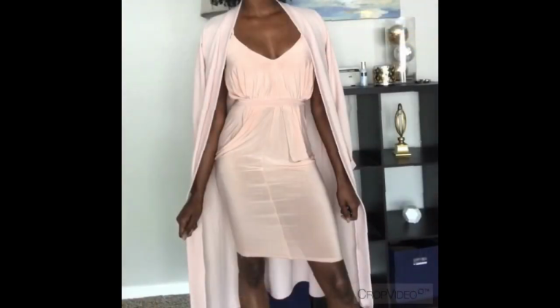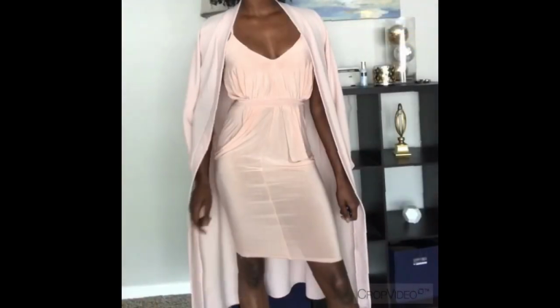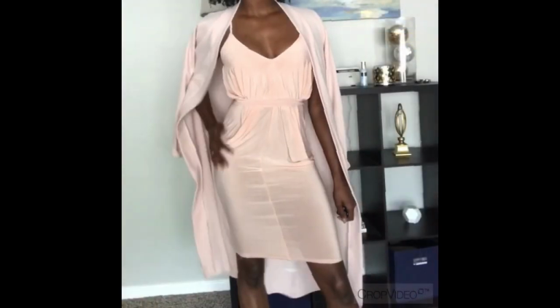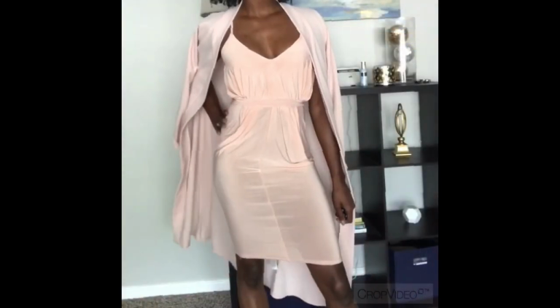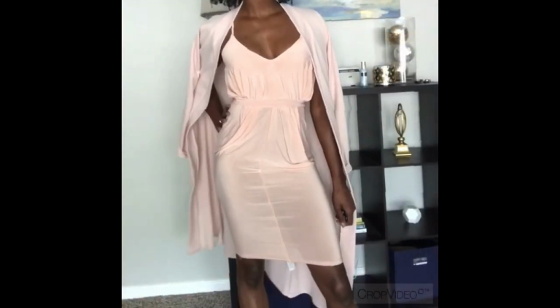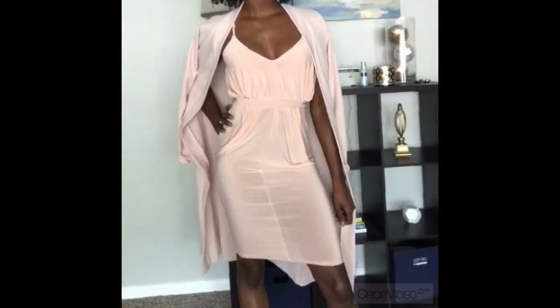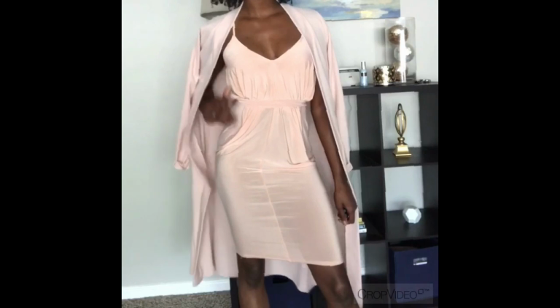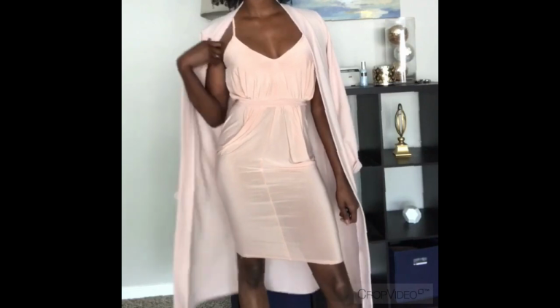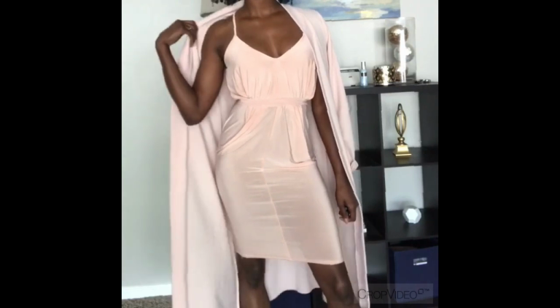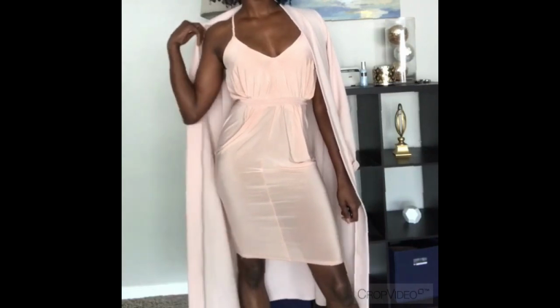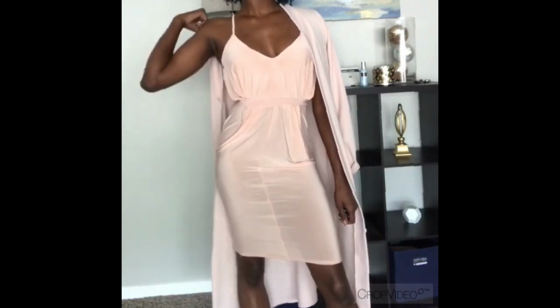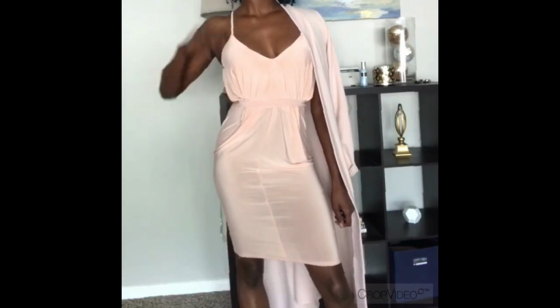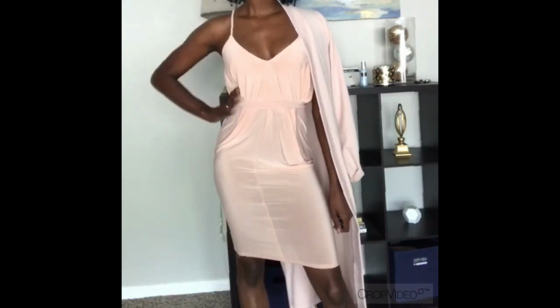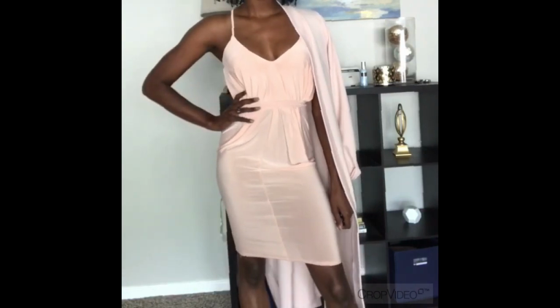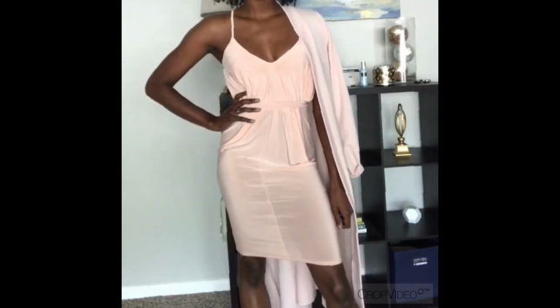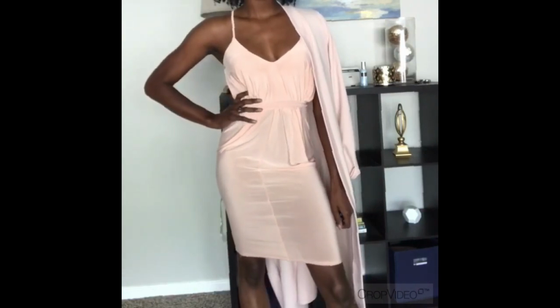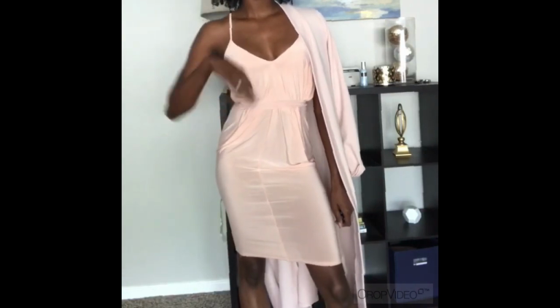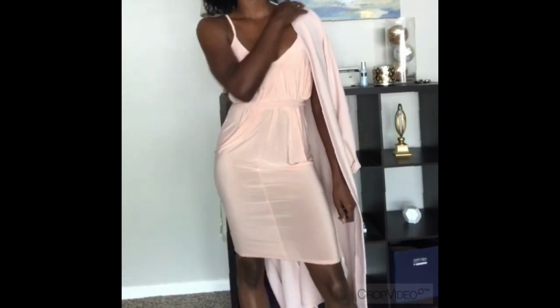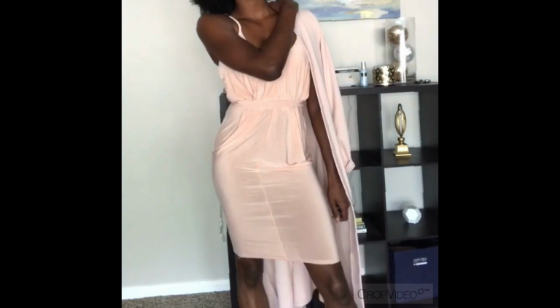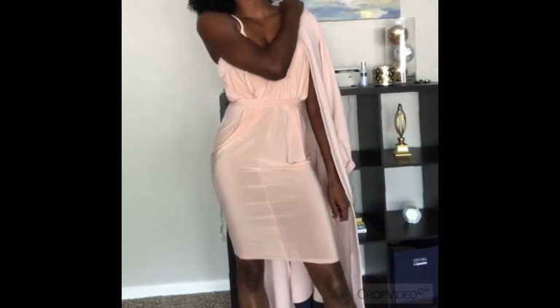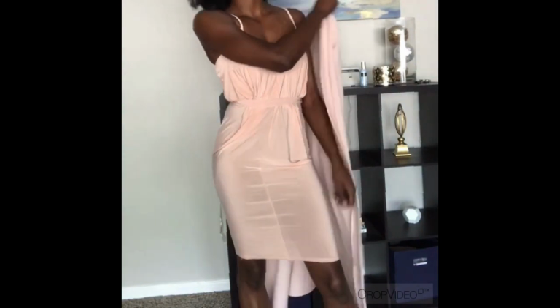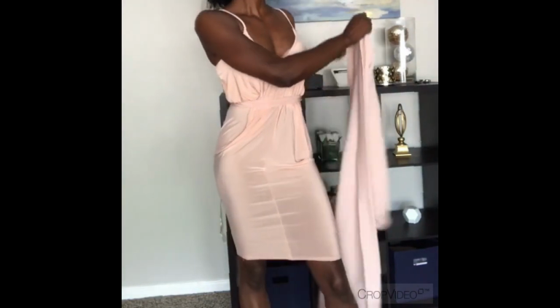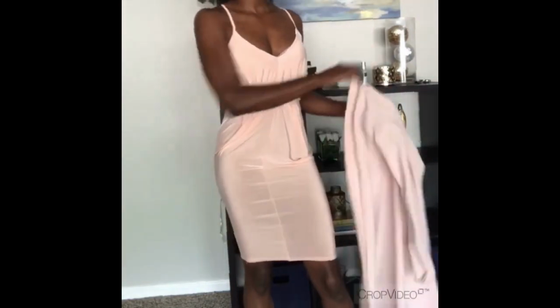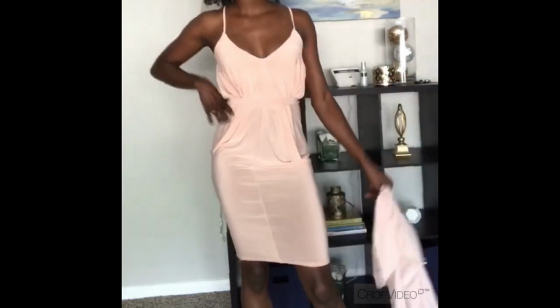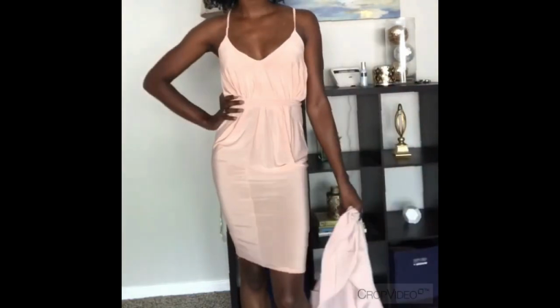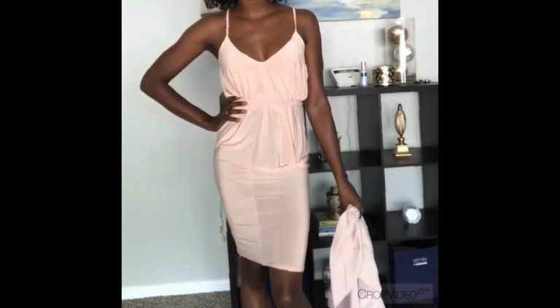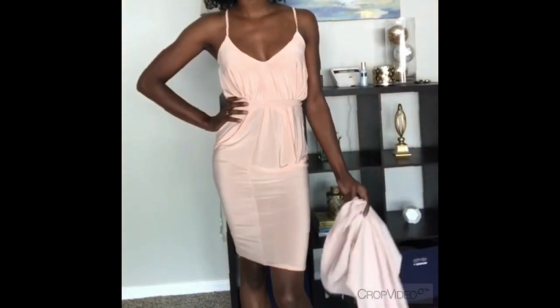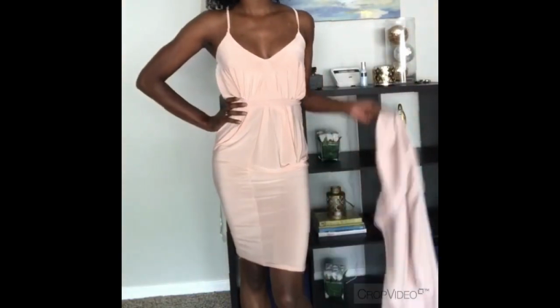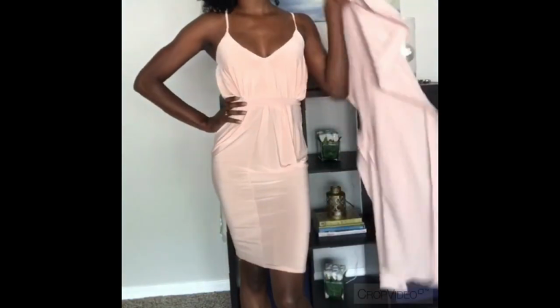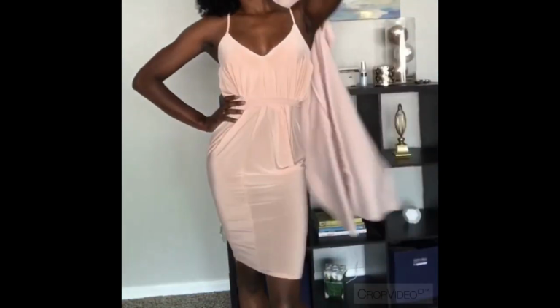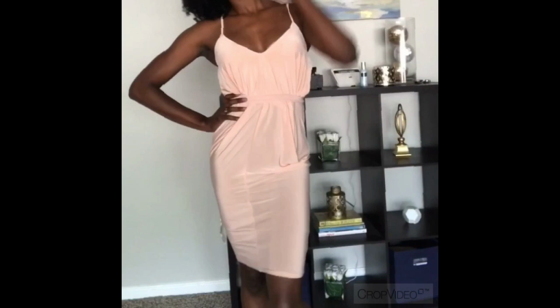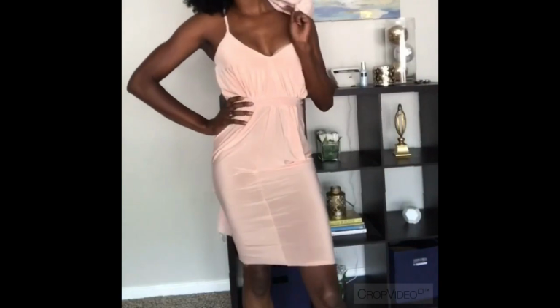Next up we have your blush bodycon dress and the matching duster. Really like this look — it's super classy. I wore it out when I was in DC and got a lot of compliments. Absolutely love this look.